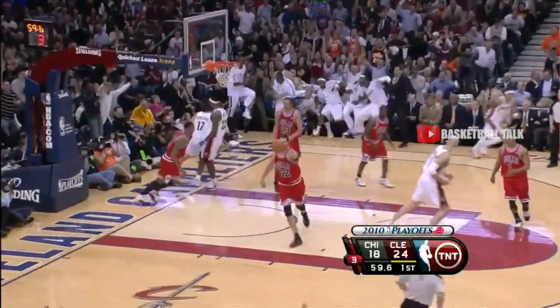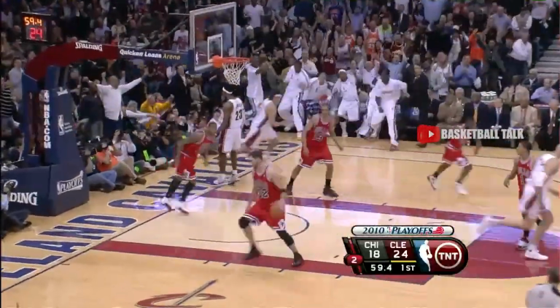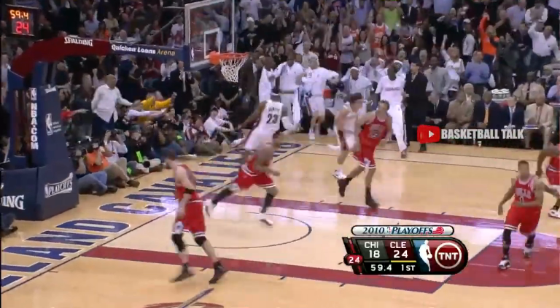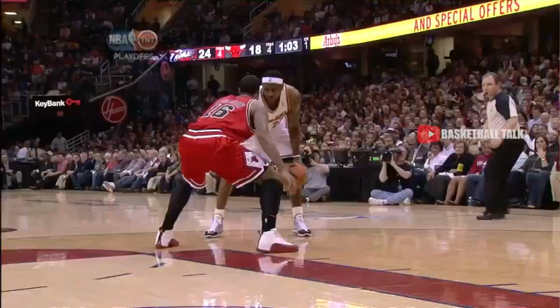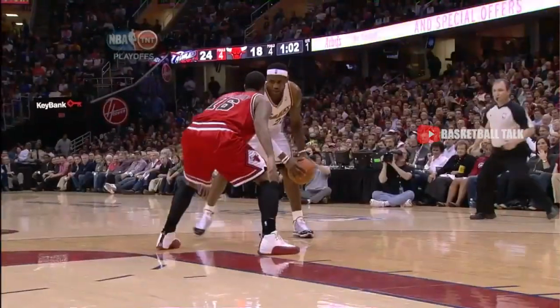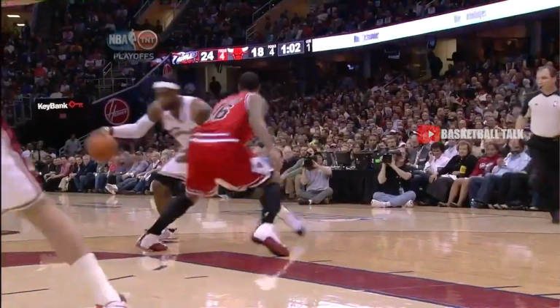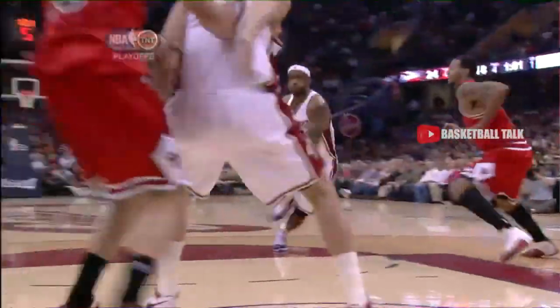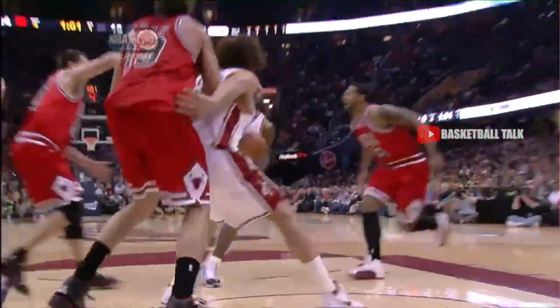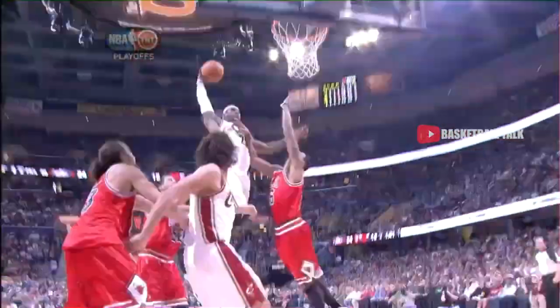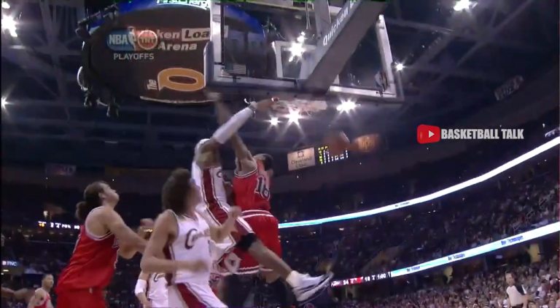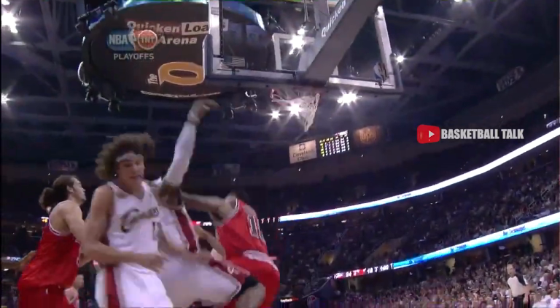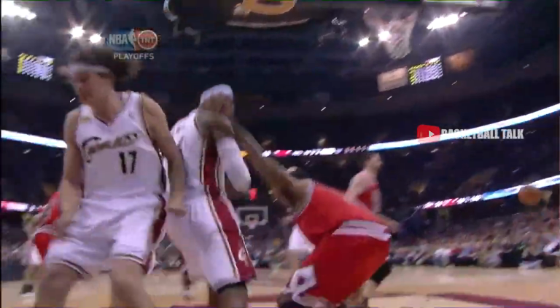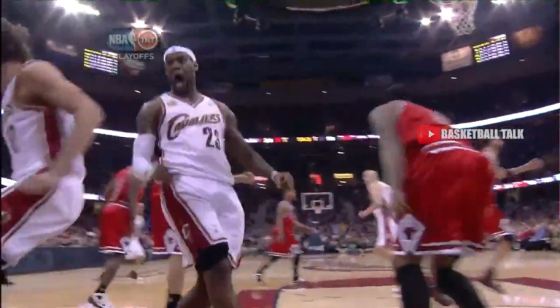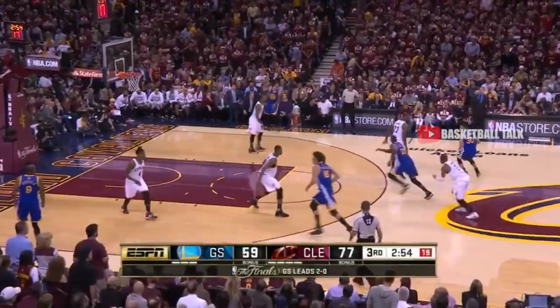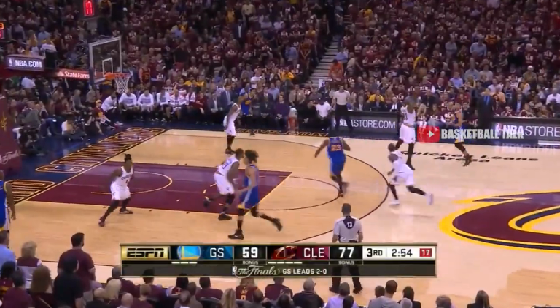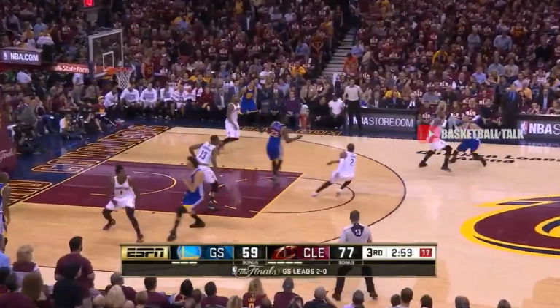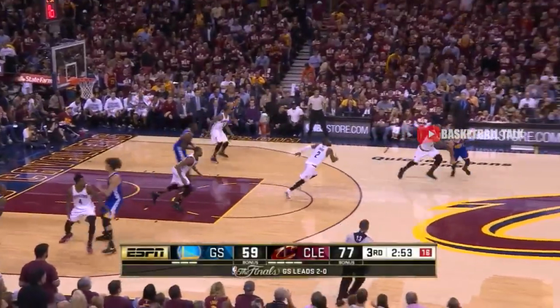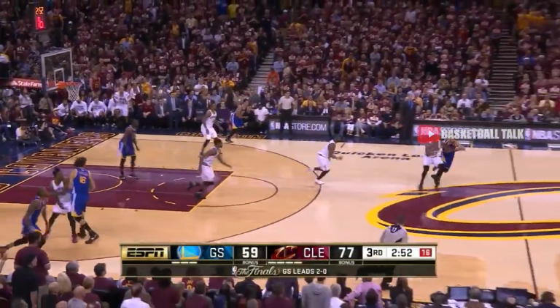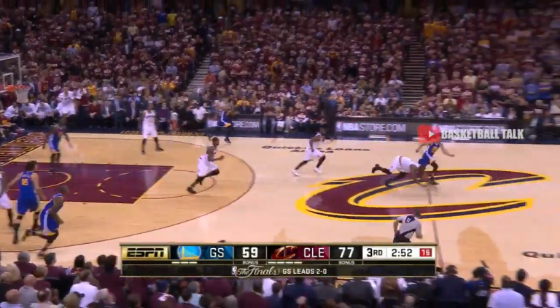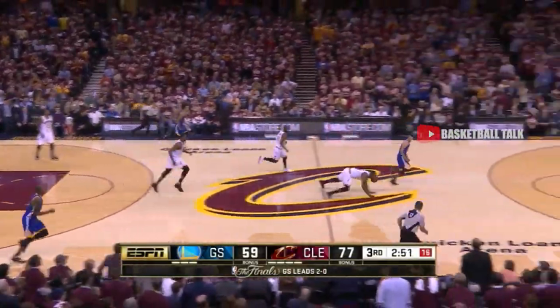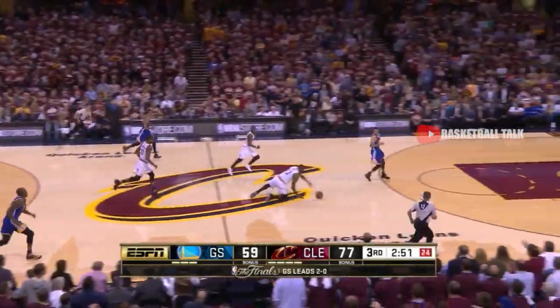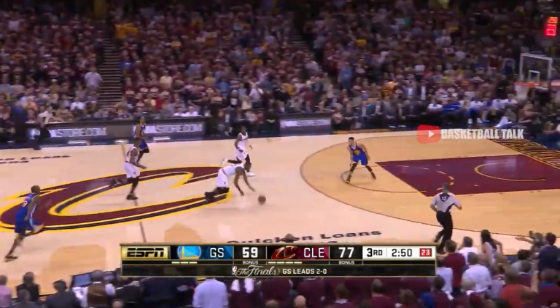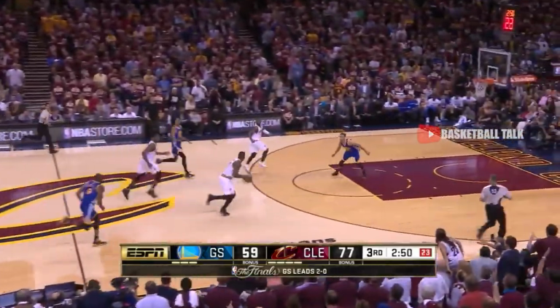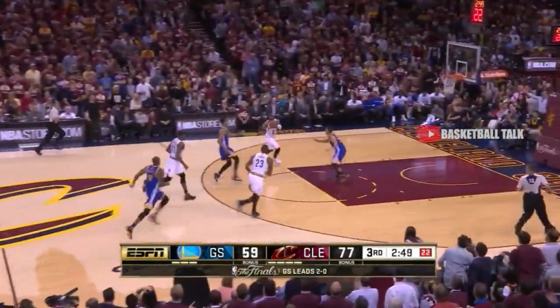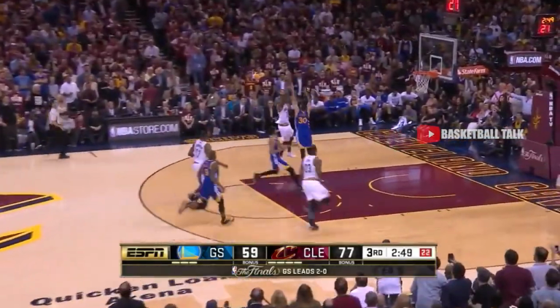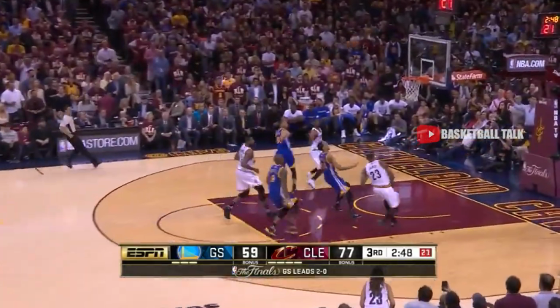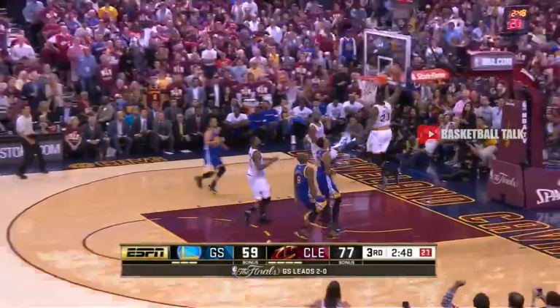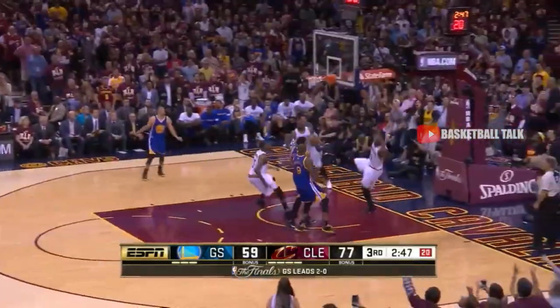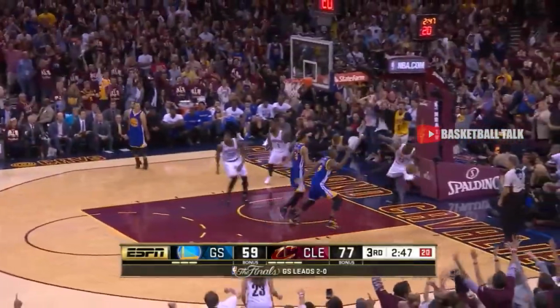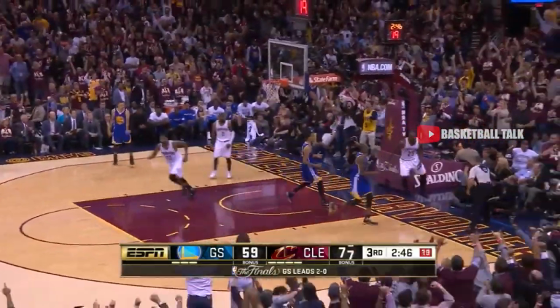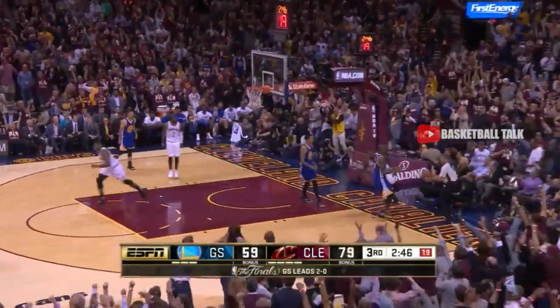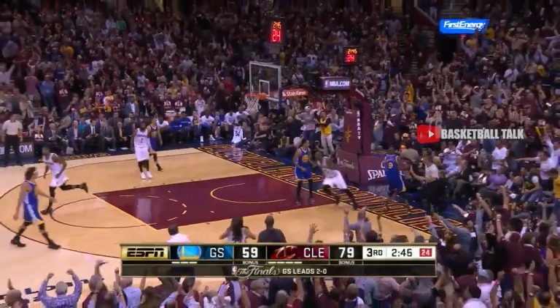He stops! LeBron James puts it down in the face. He's got to play better. Turns it over. James keeps his dribble somehow. Irving back to James — oh, he throws it down!